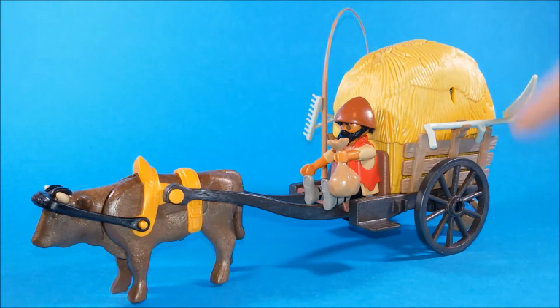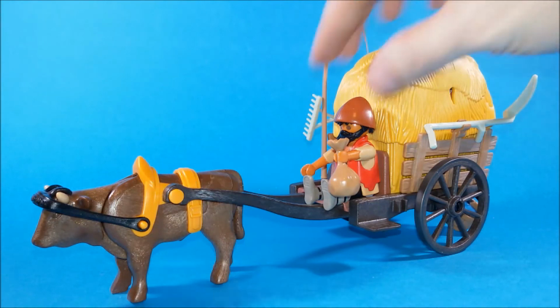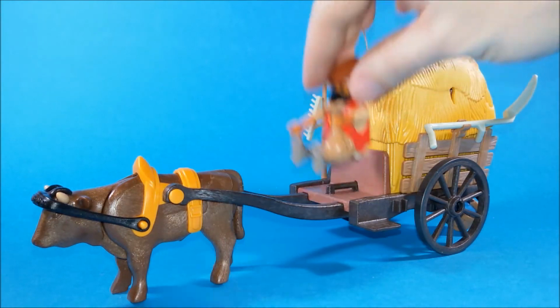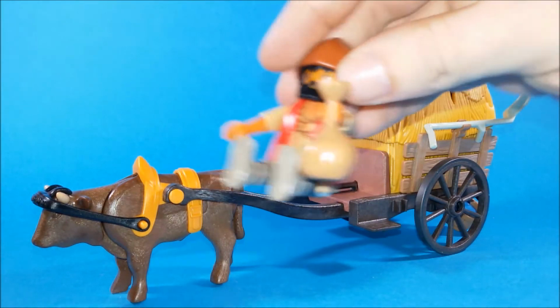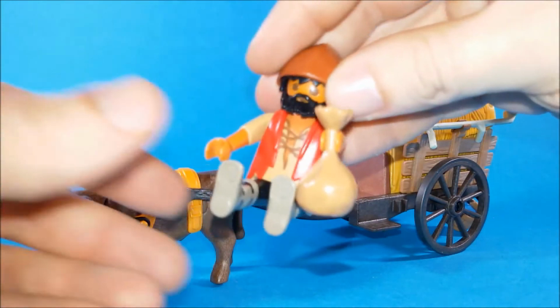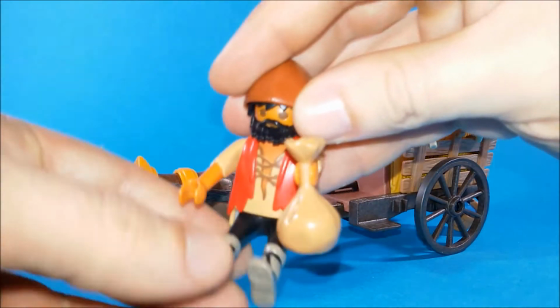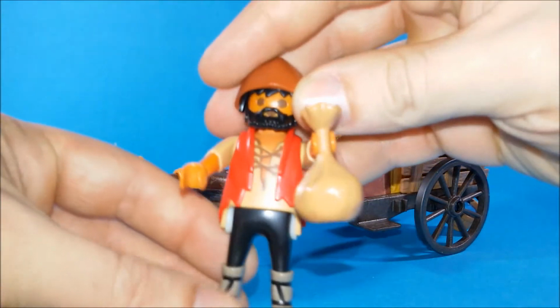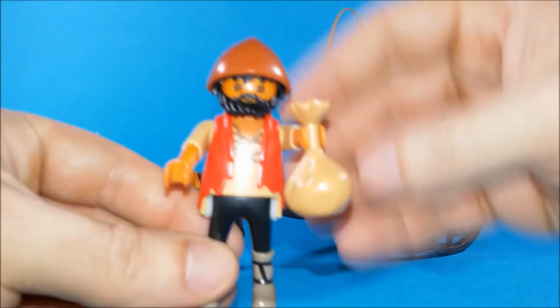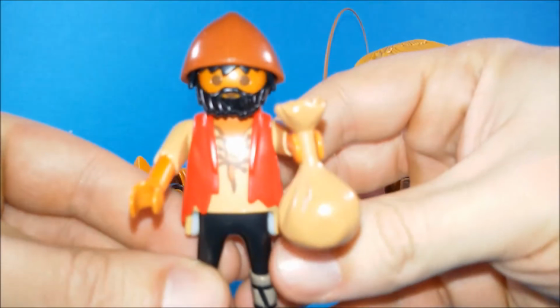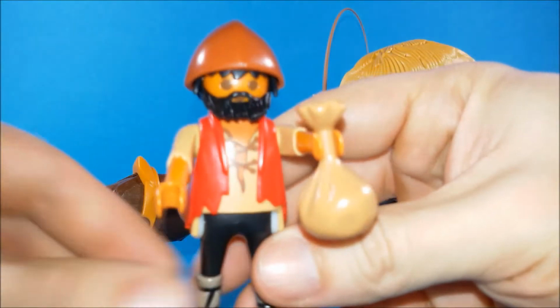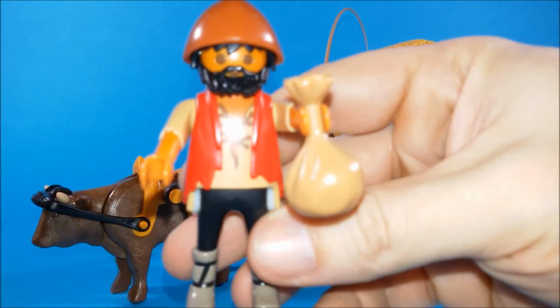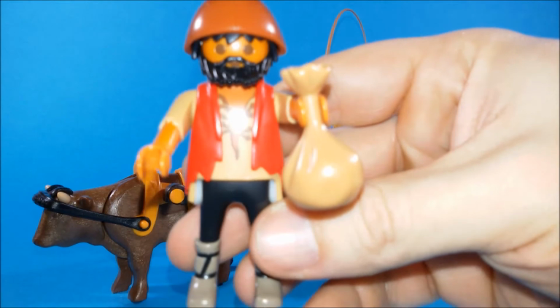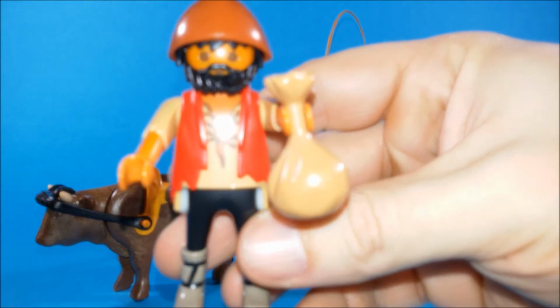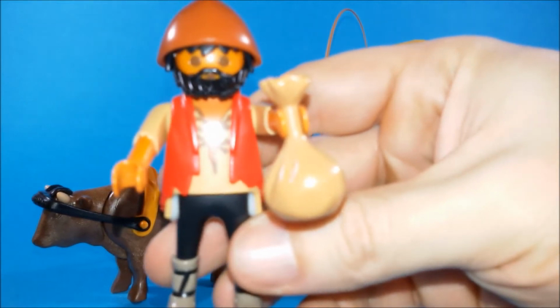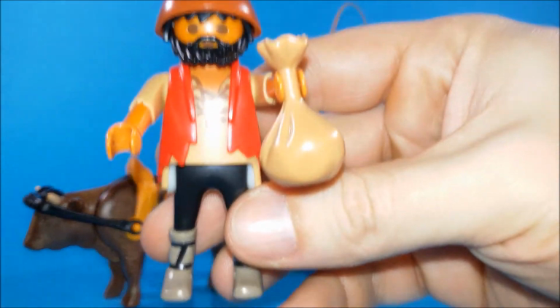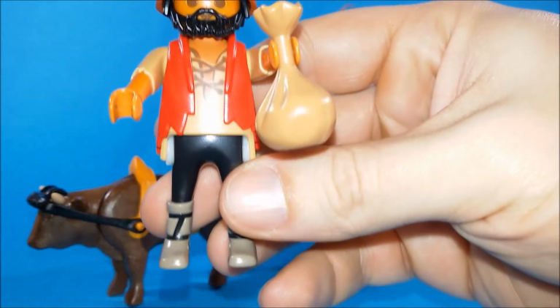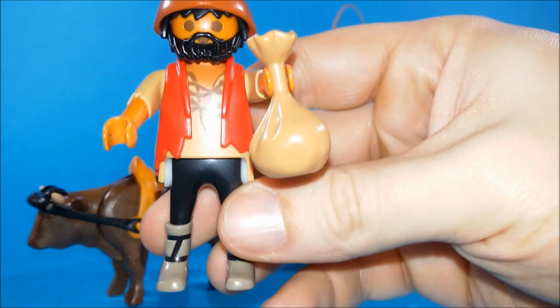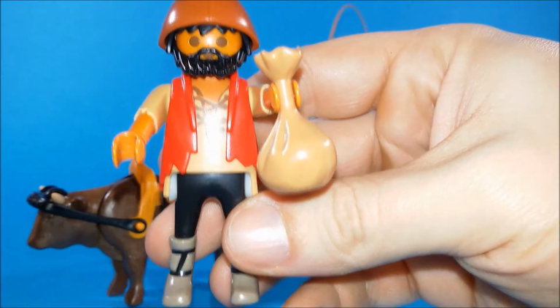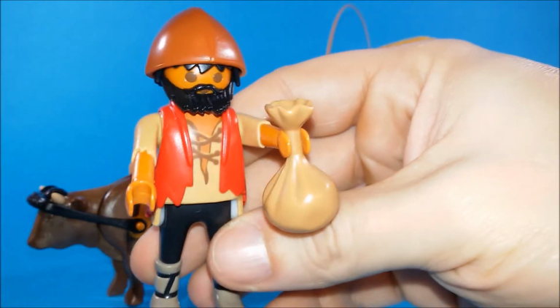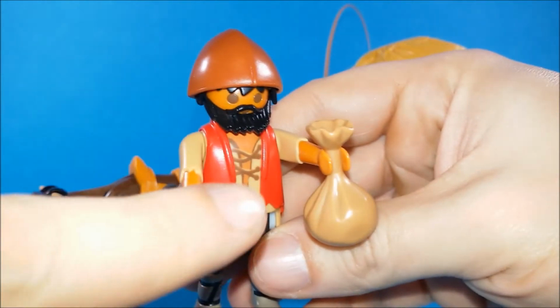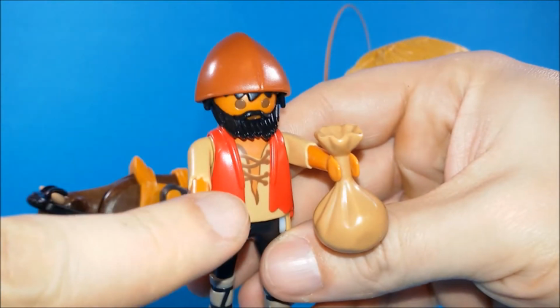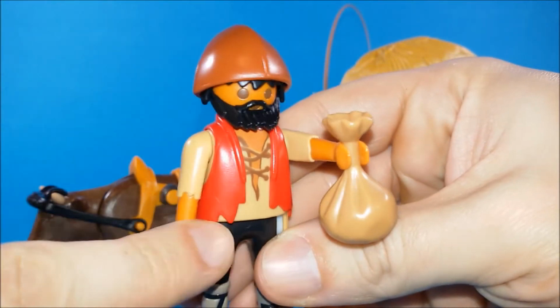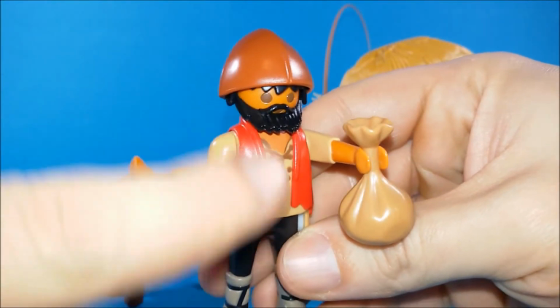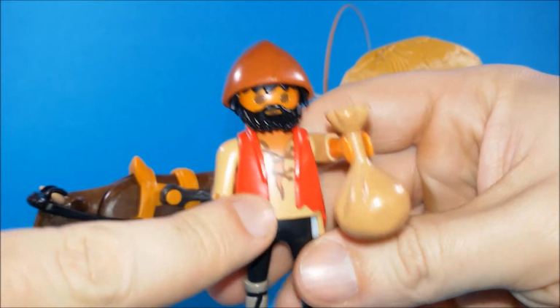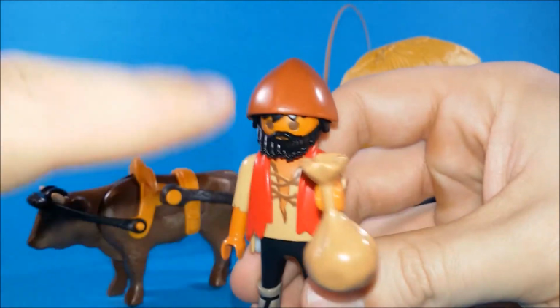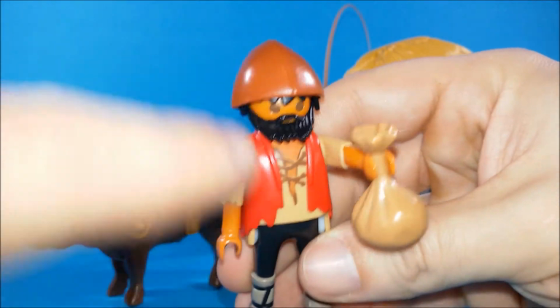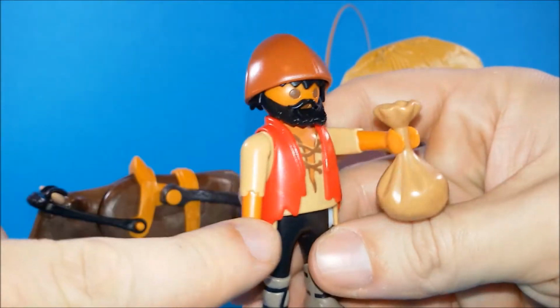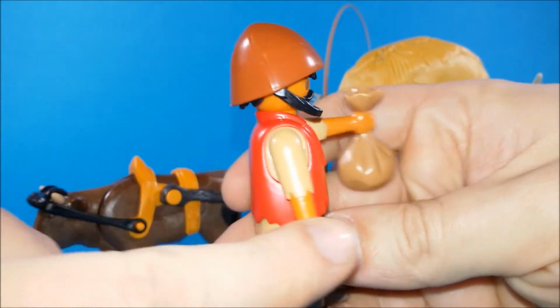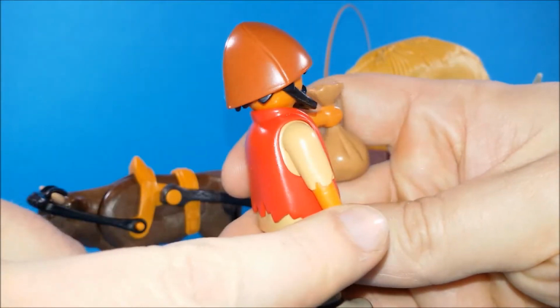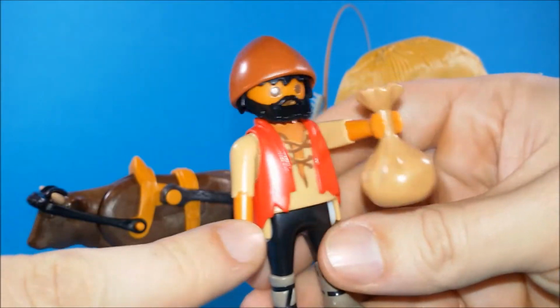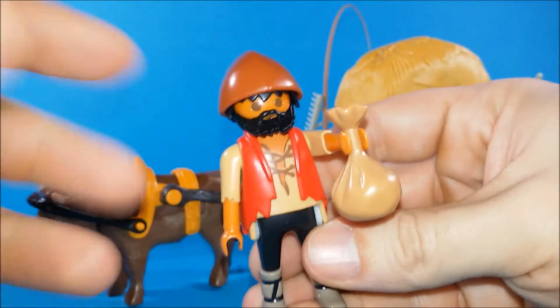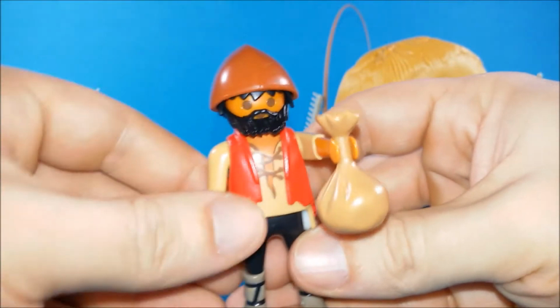Here we have a farmer — he looks simply amazing. I love all these details on his suit, his shoes. His suit is all worn out, he's got a beard, a nice hat. He's a worker.